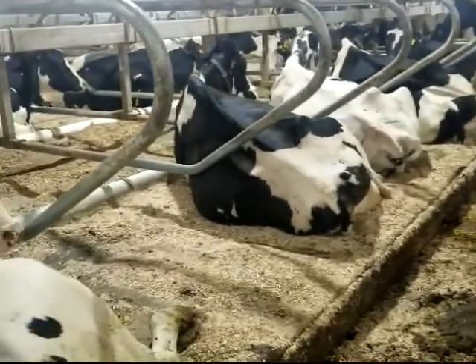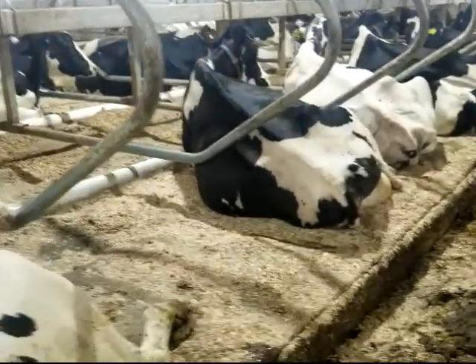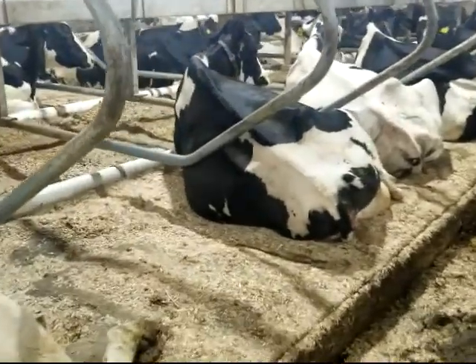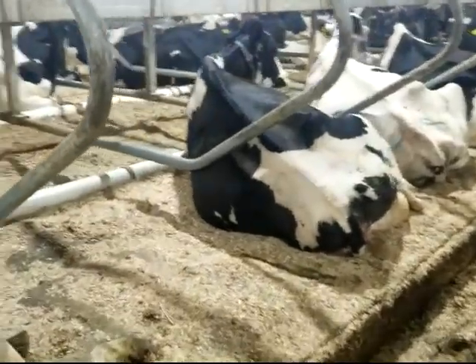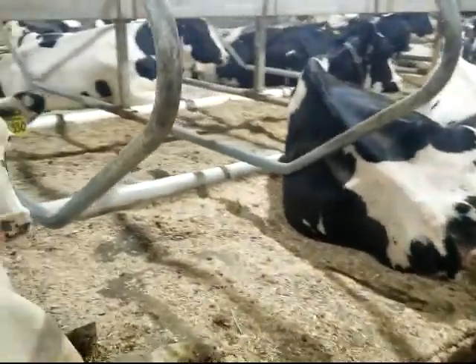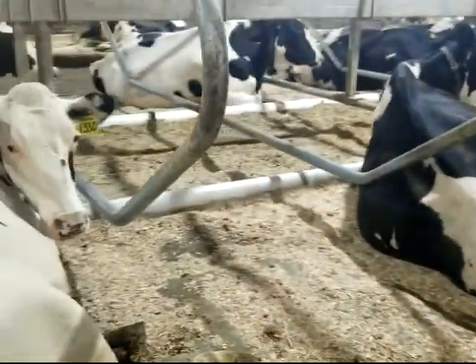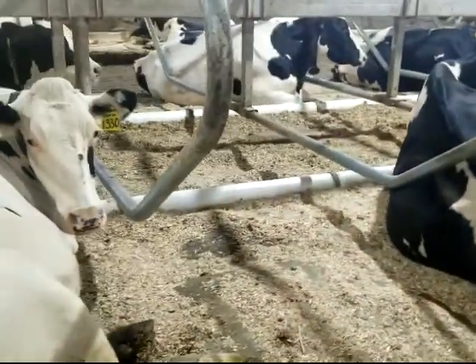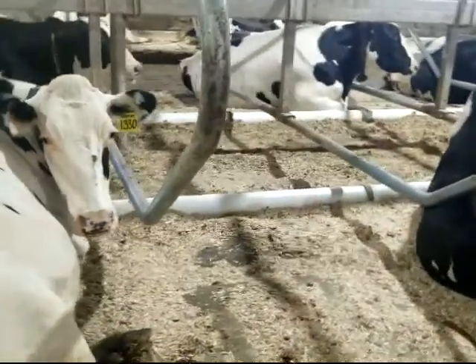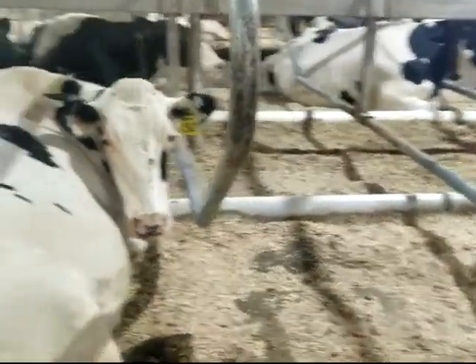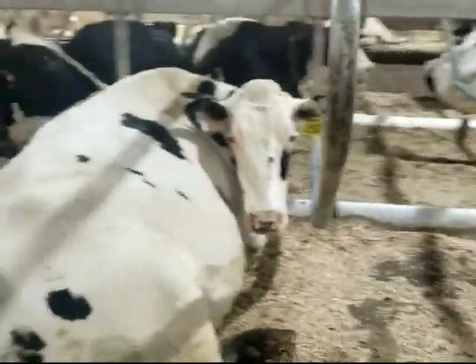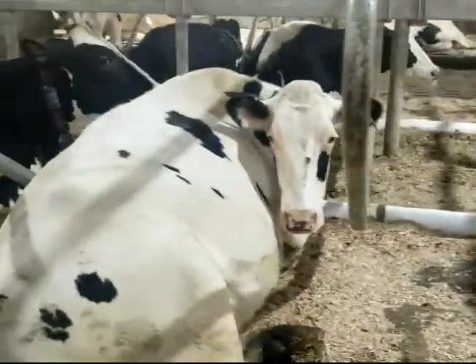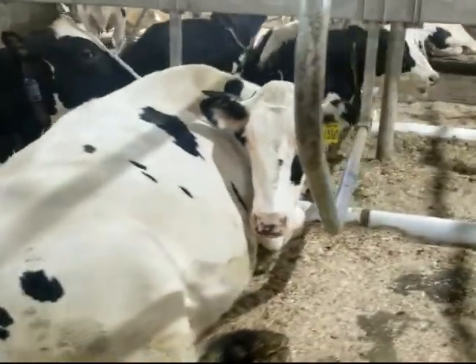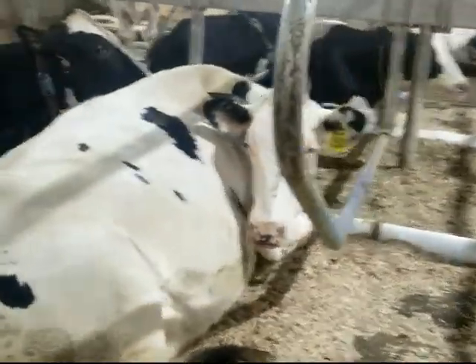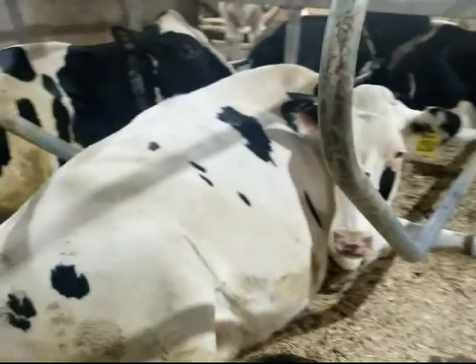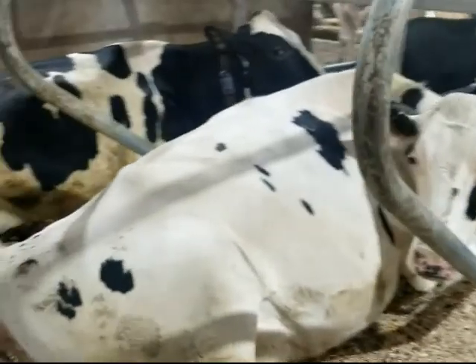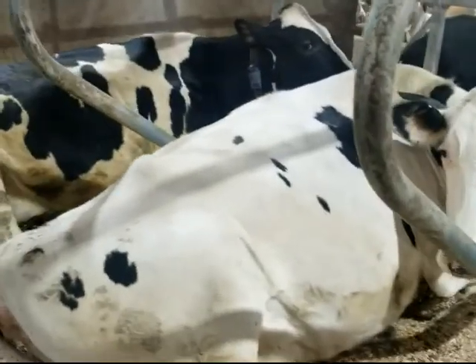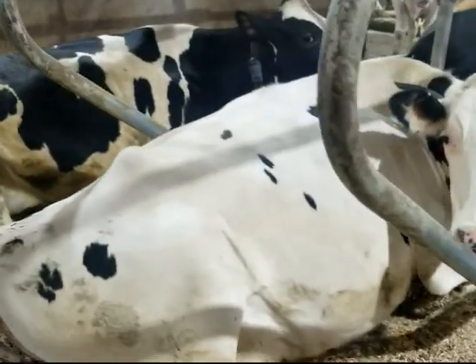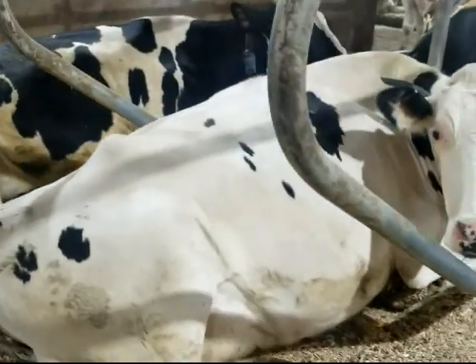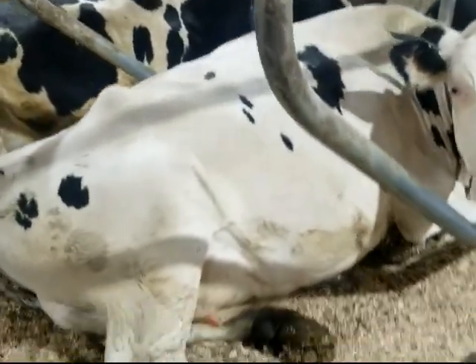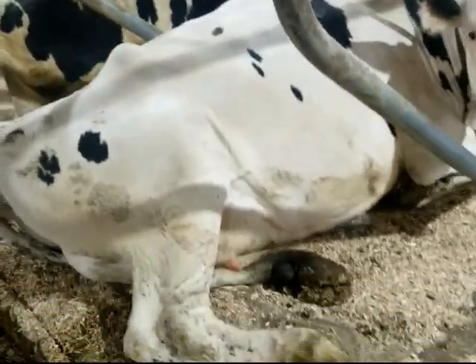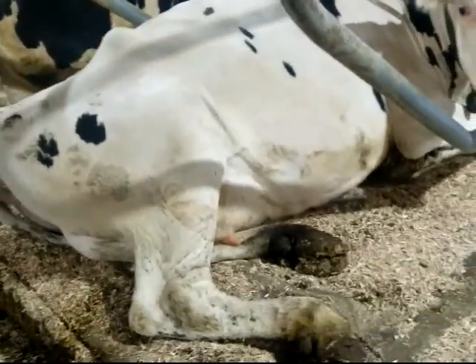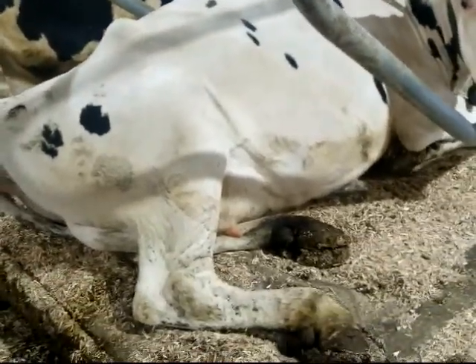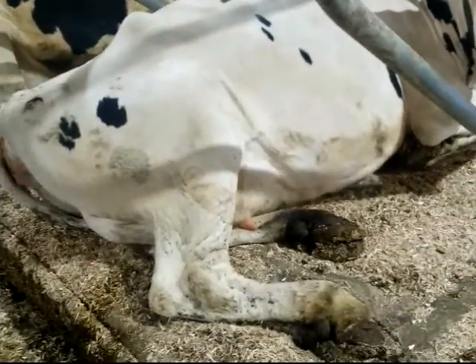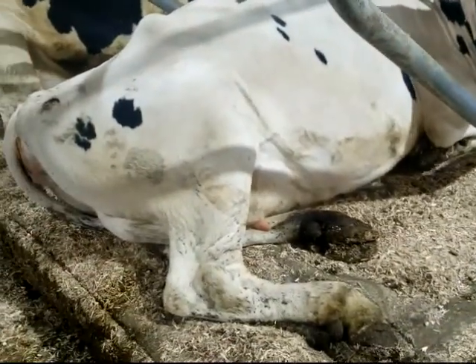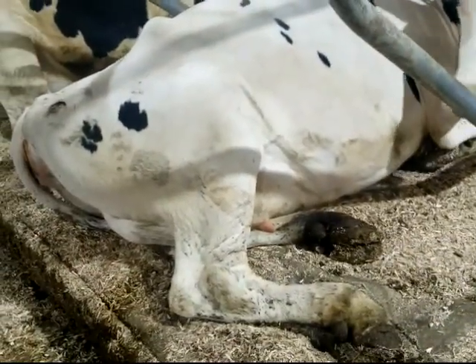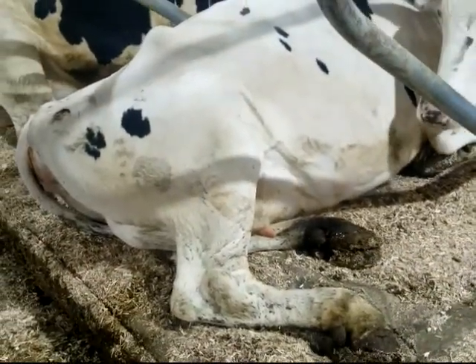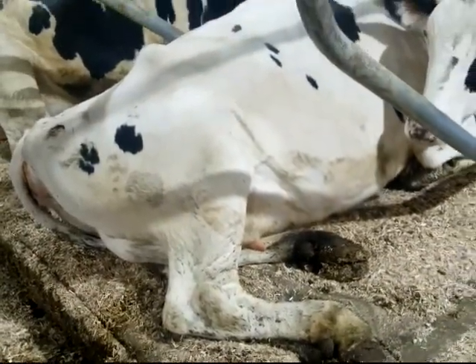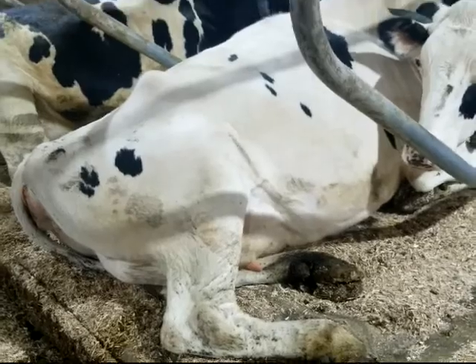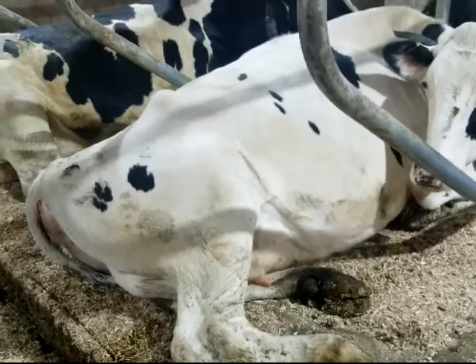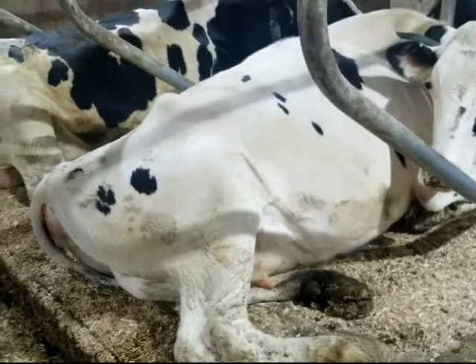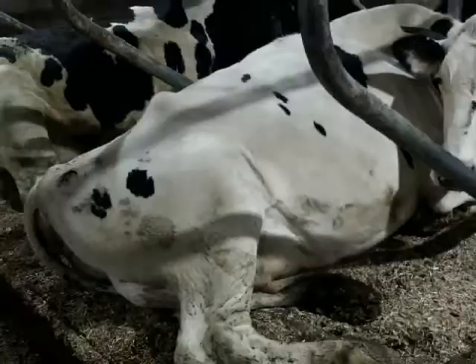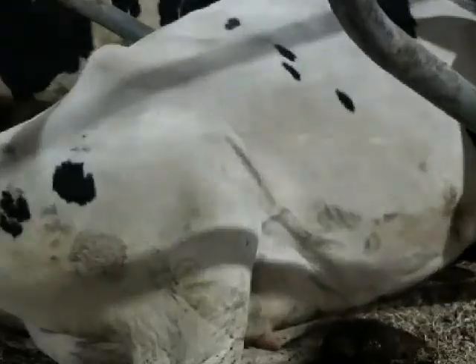Their comfort is coming from a dual chamber that is going to cradle them as they're resting, ruminating all throughout the day.